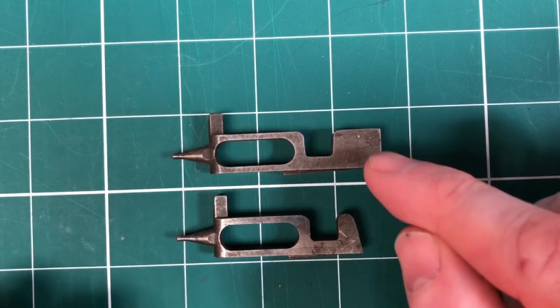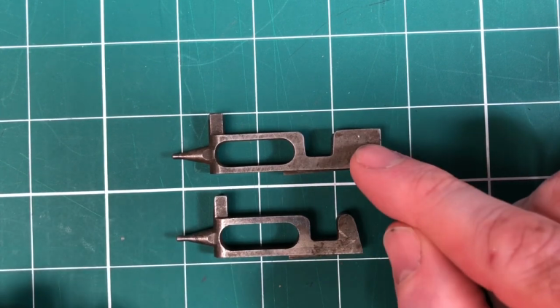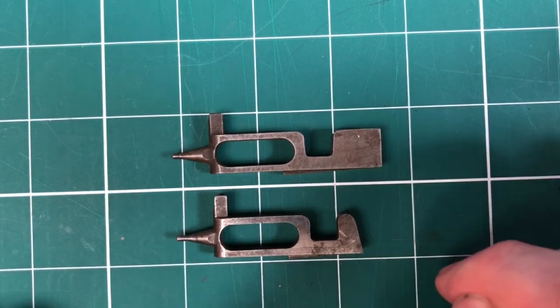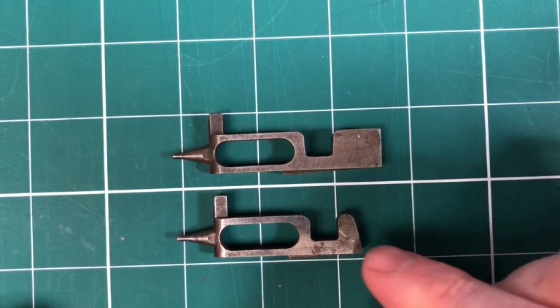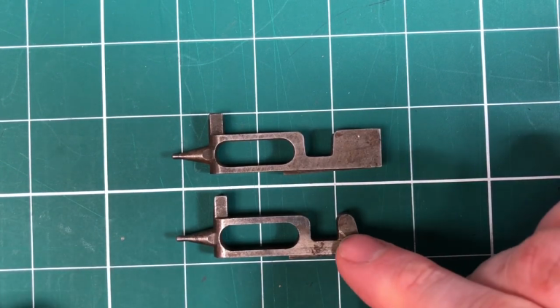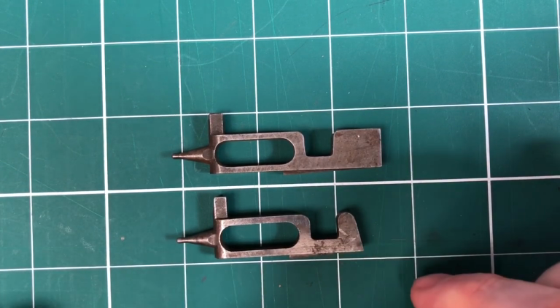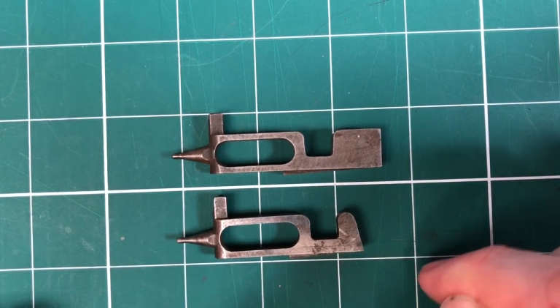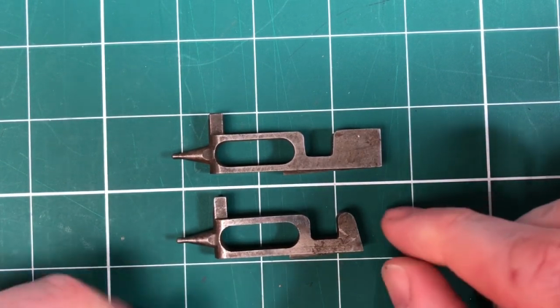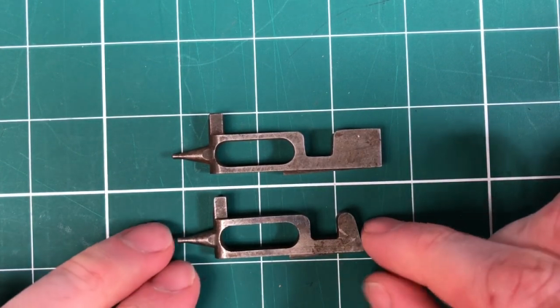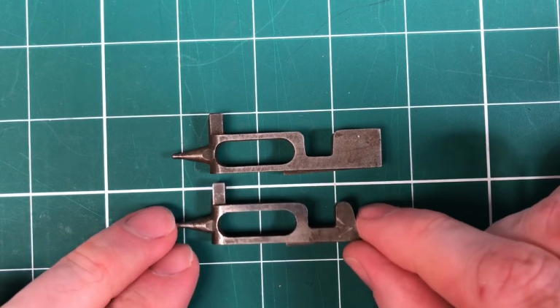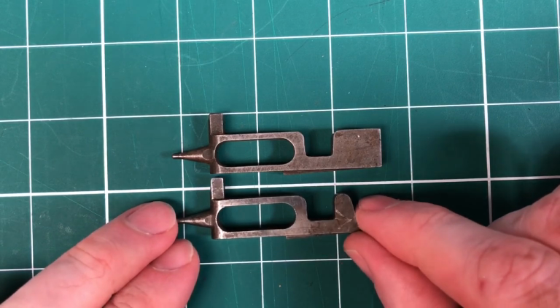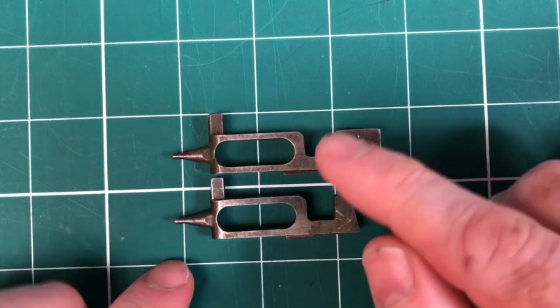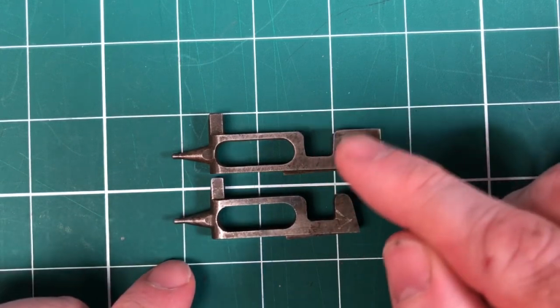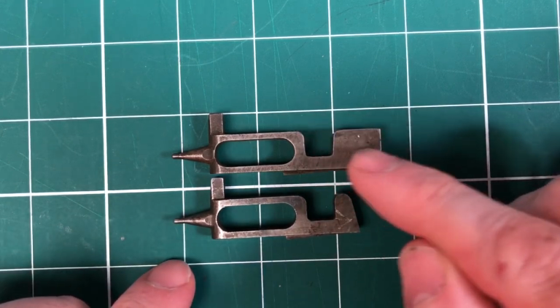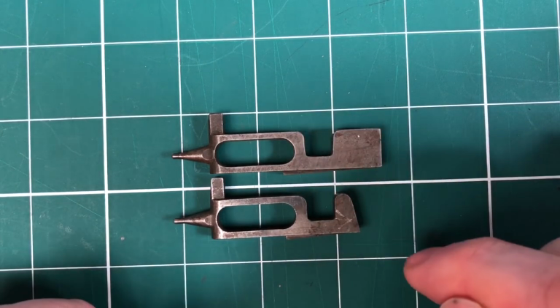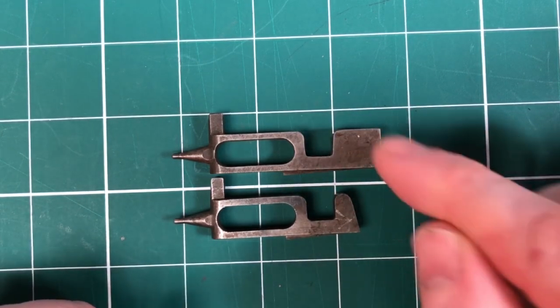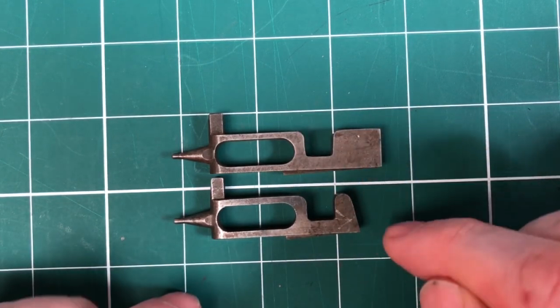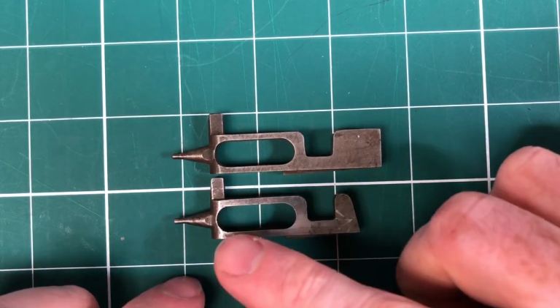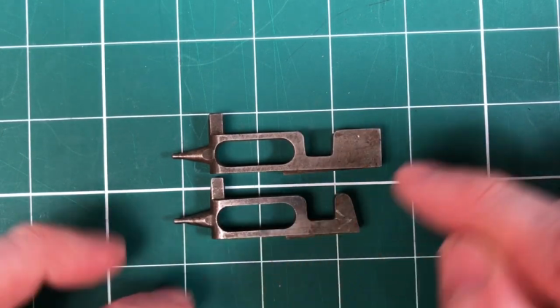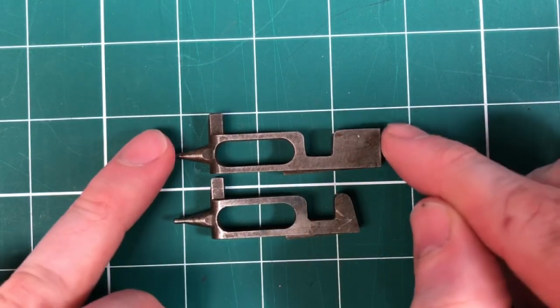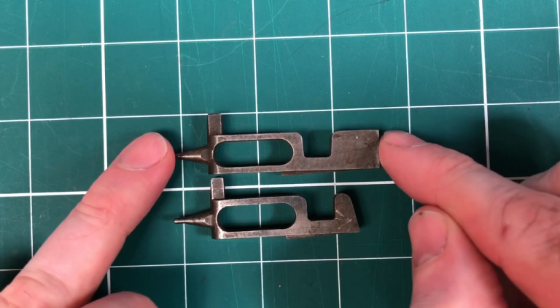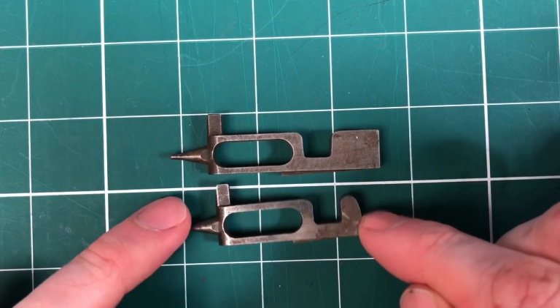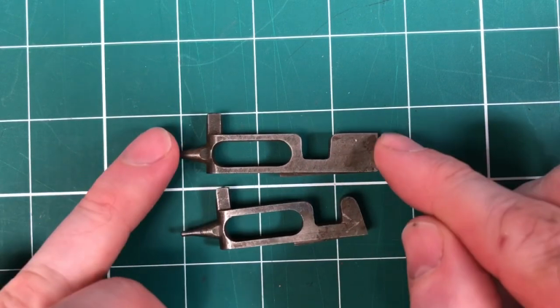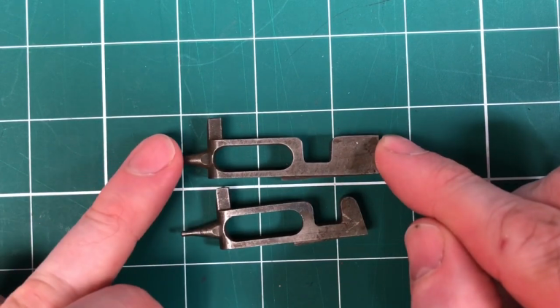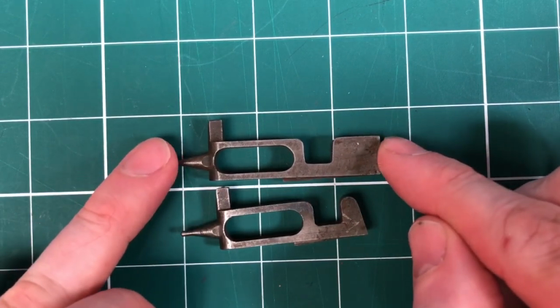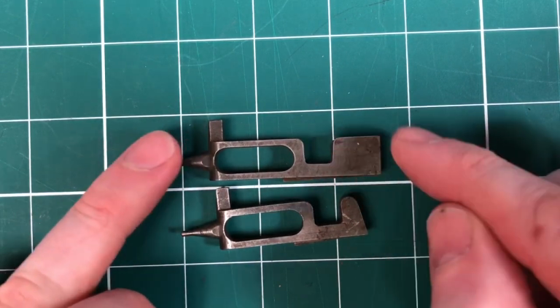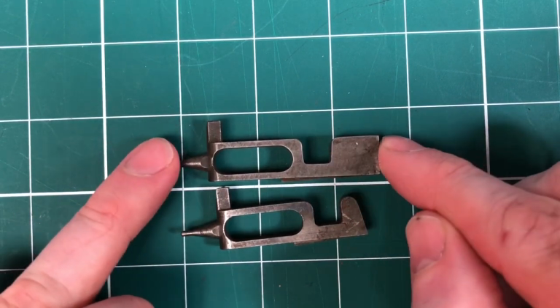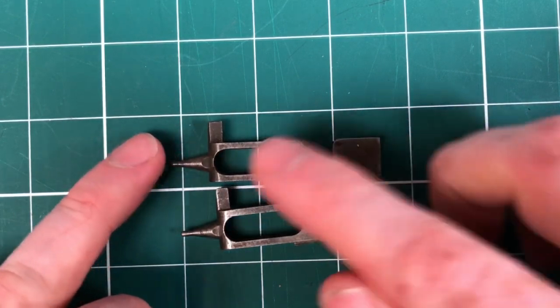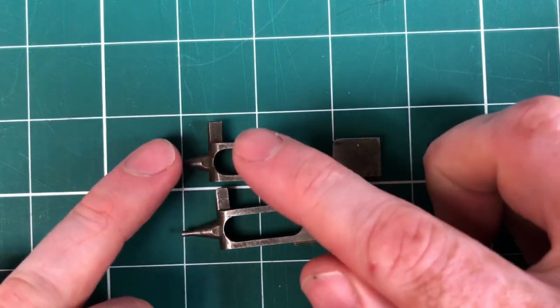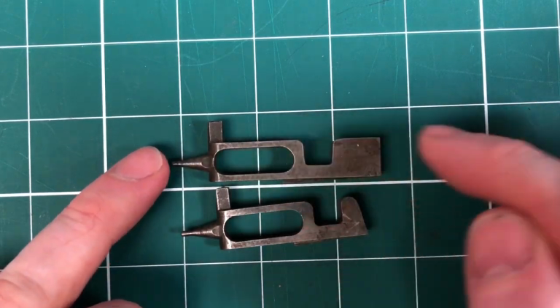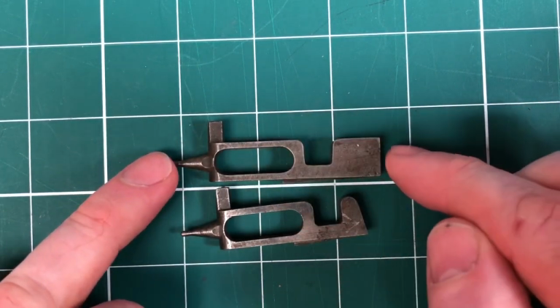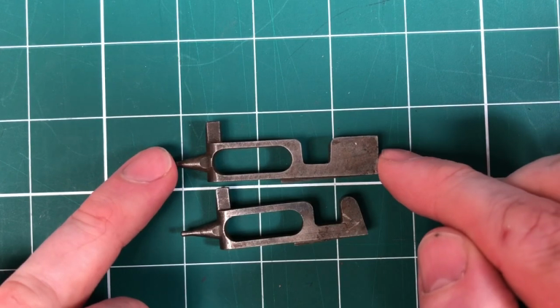We've got the number one at the top here and the number two down there. Other than this area on the rear, they are both exactly the same. This one is more akin to the Maxim — it's slightly different, with no horn and bits and pieces like that.